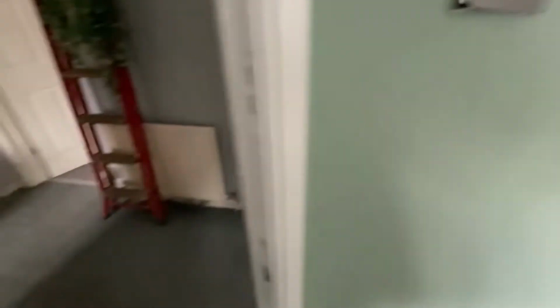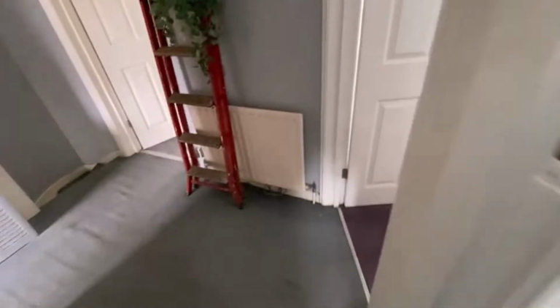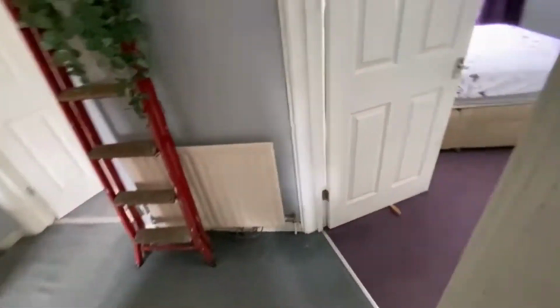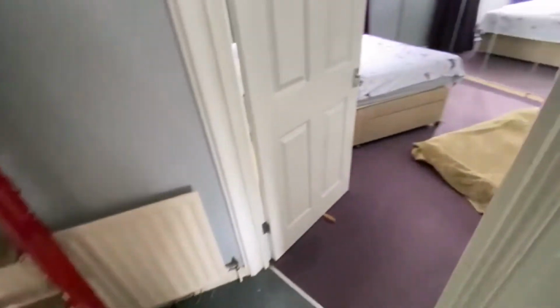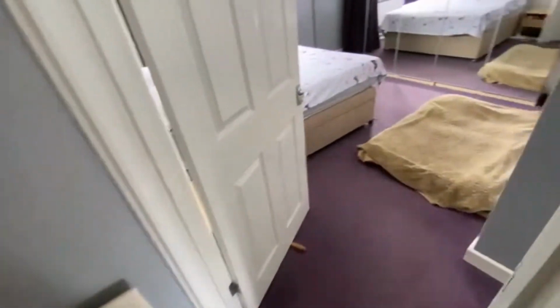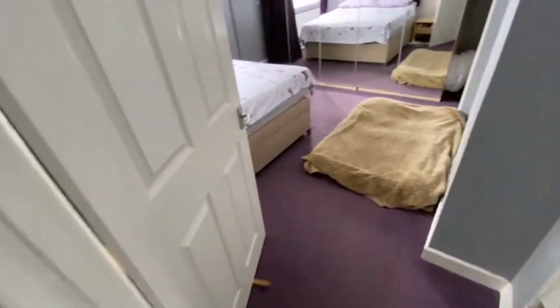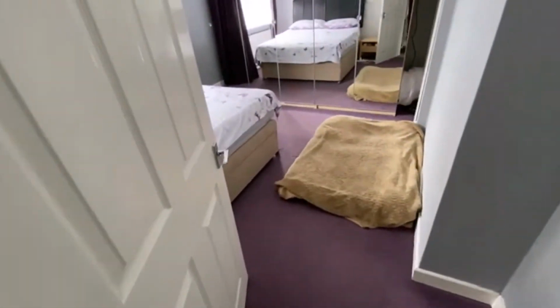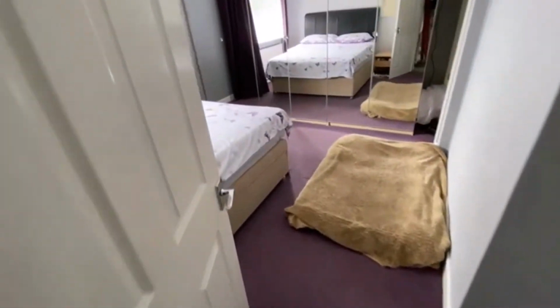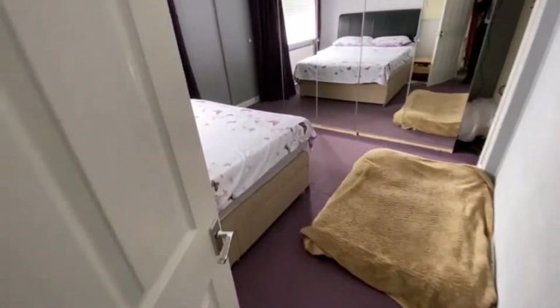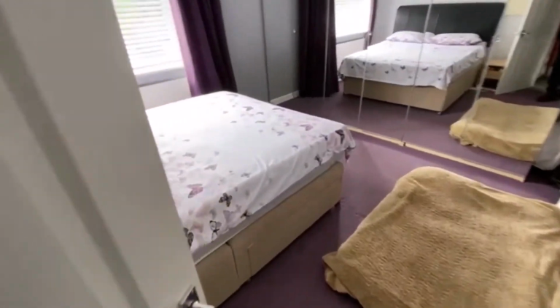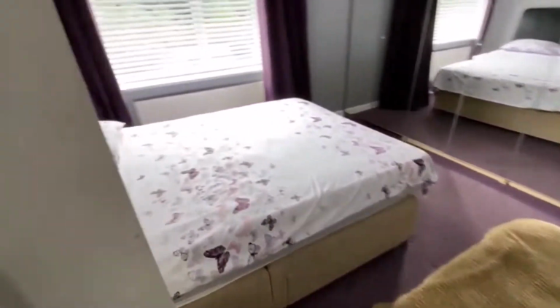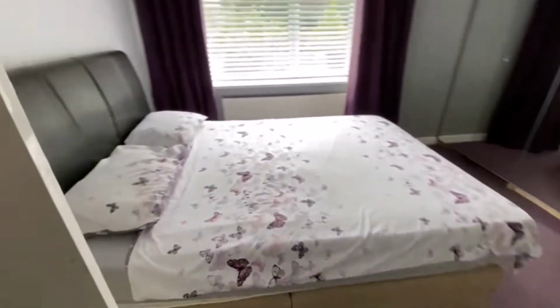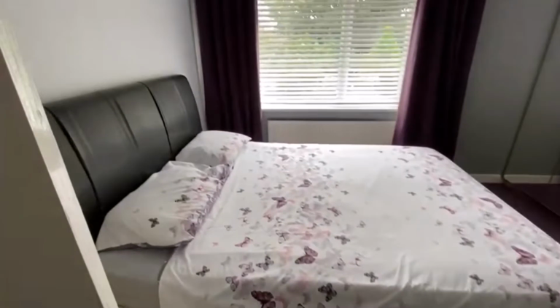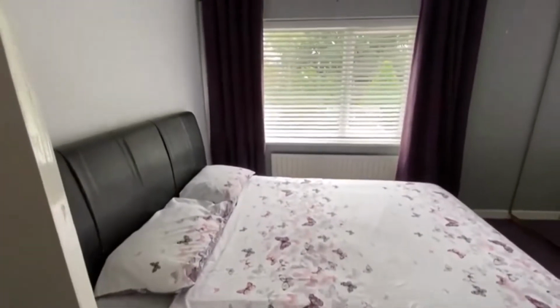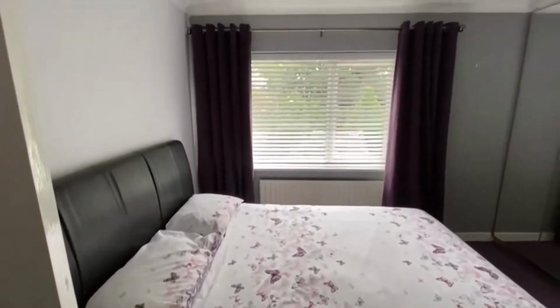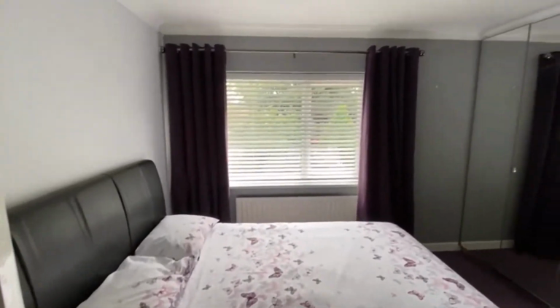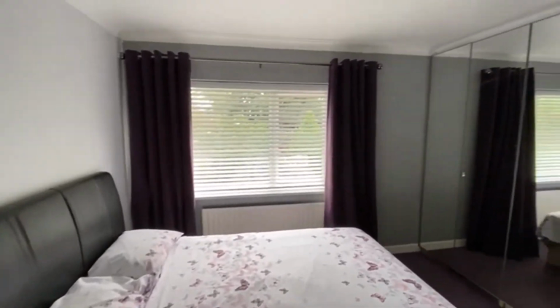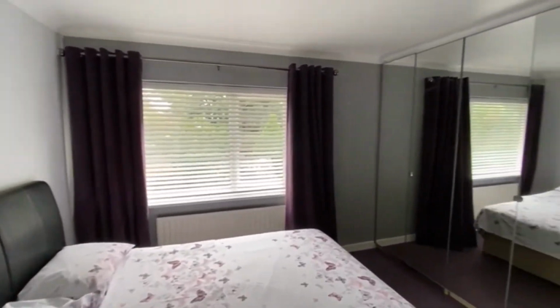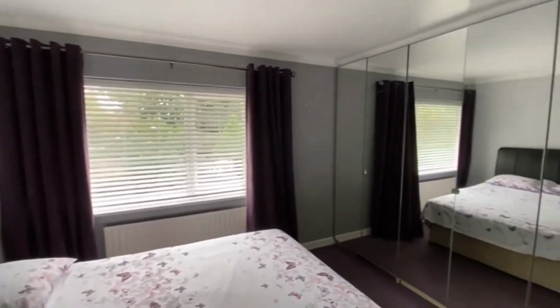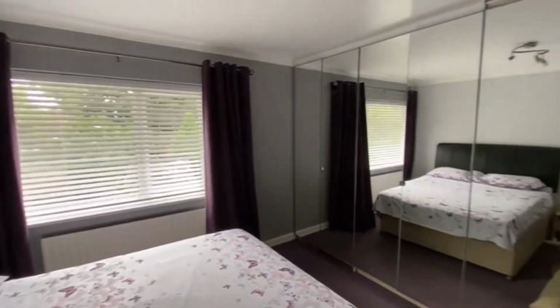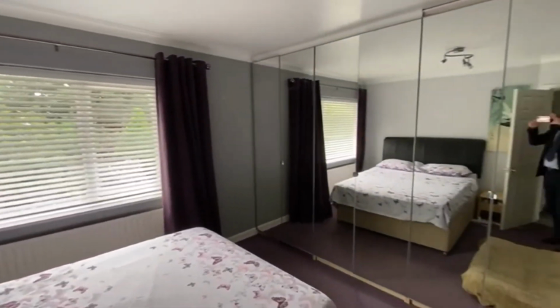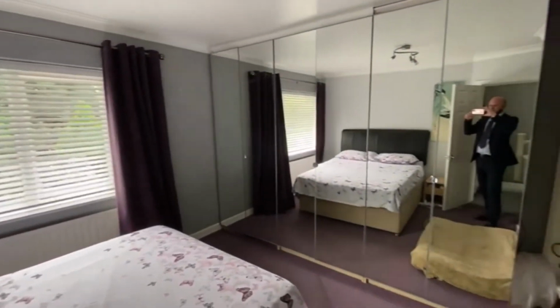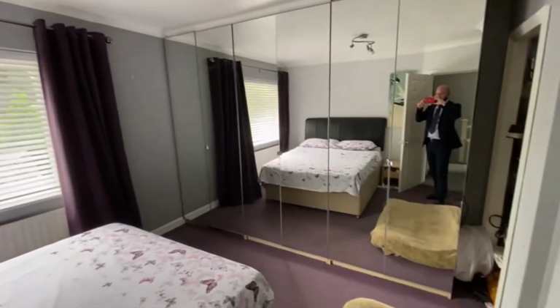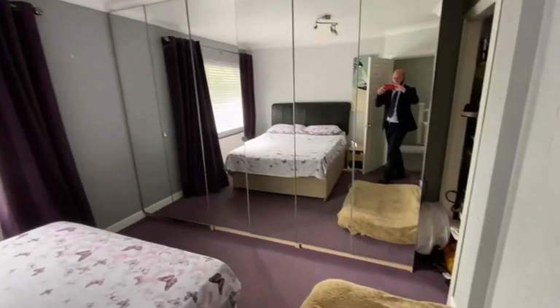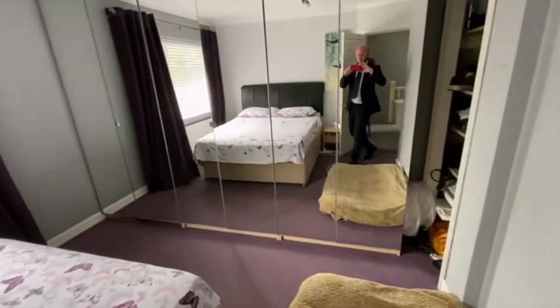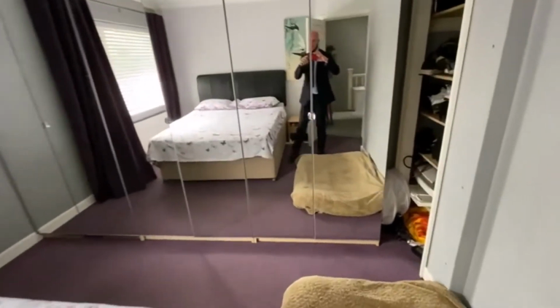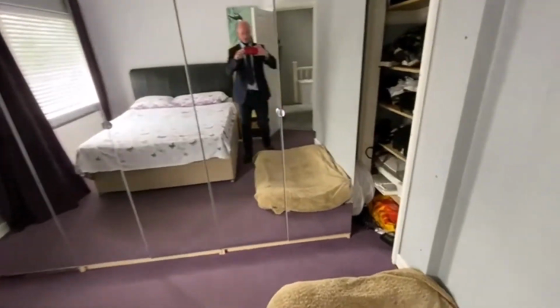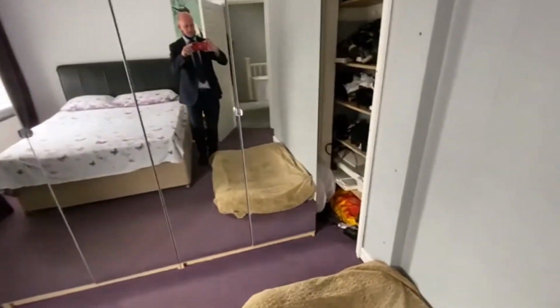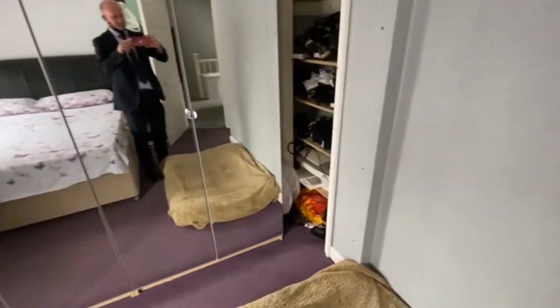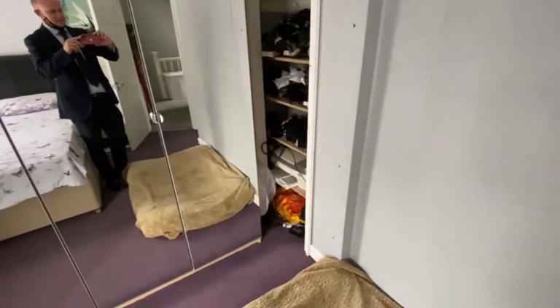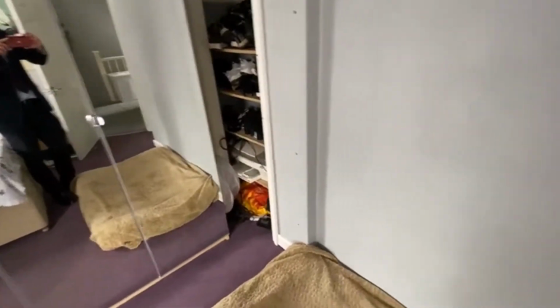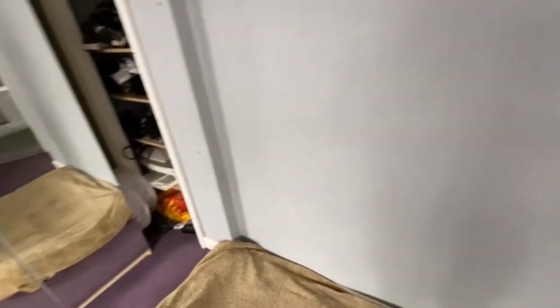And then another double bedroom to the back aspect — again, a really good size with ample space for the freestanding wardrobes and a small cupboard there as well.